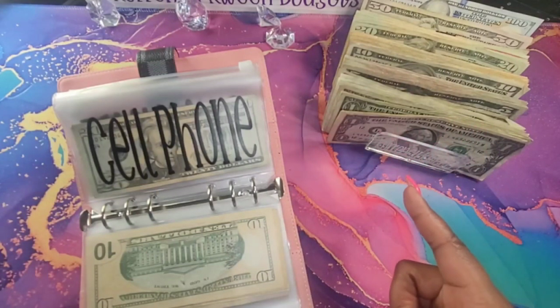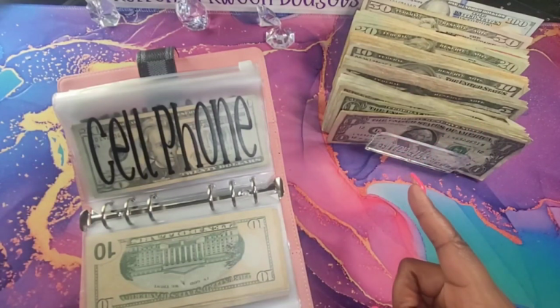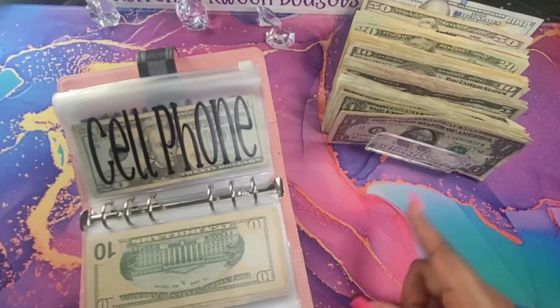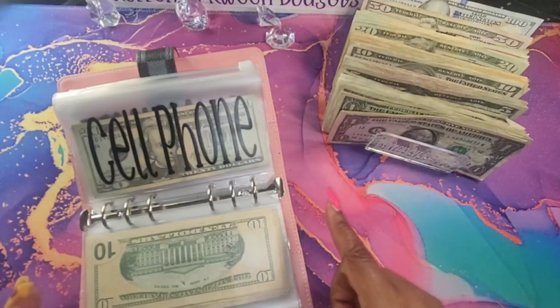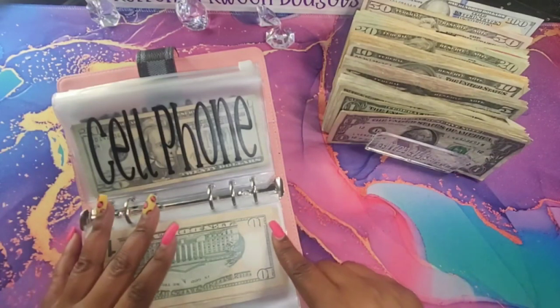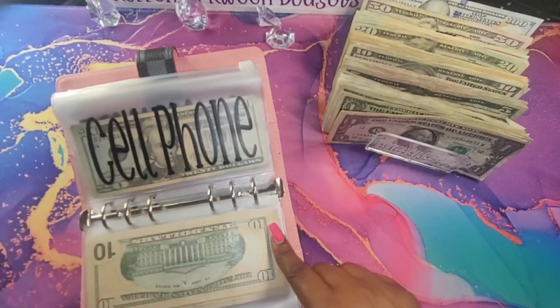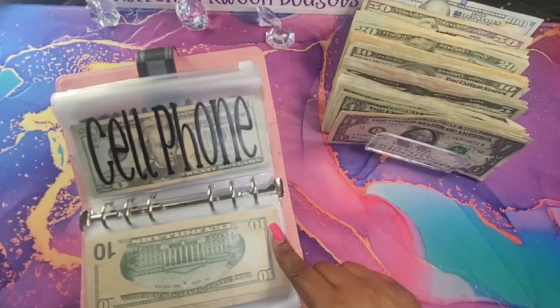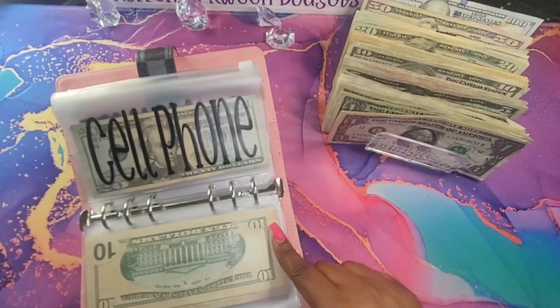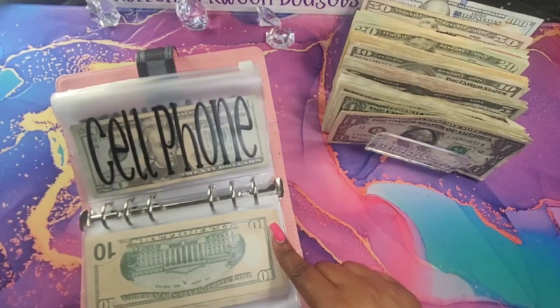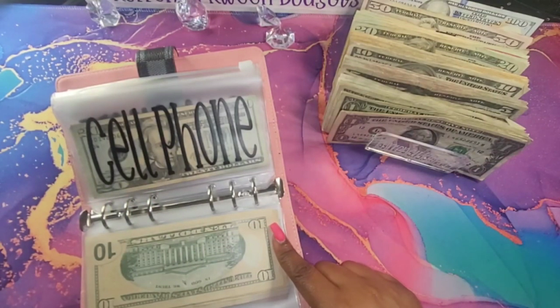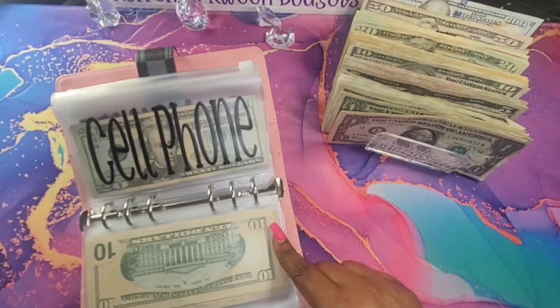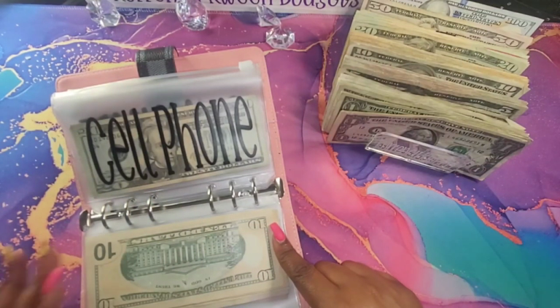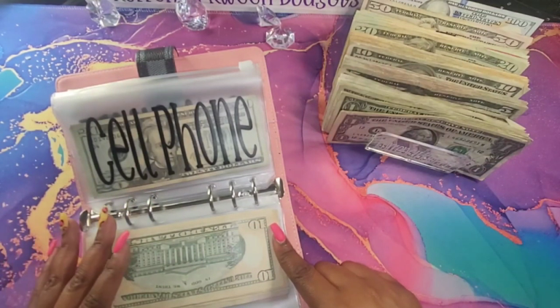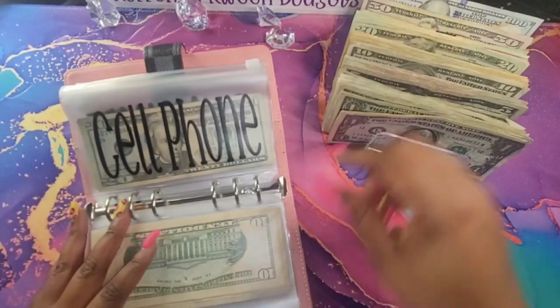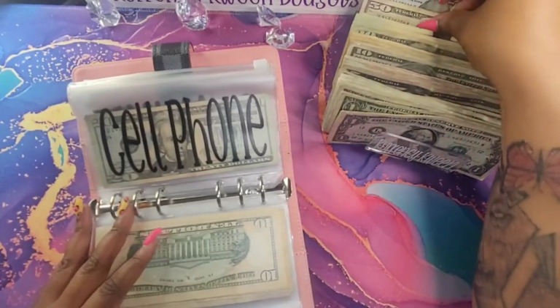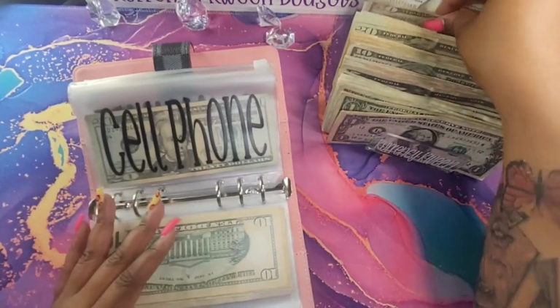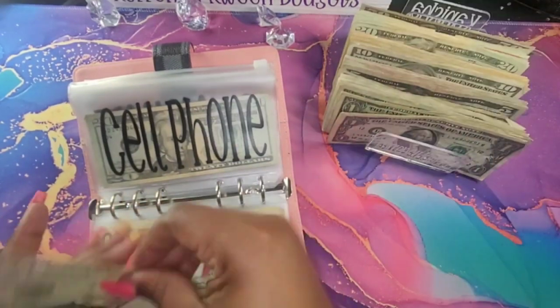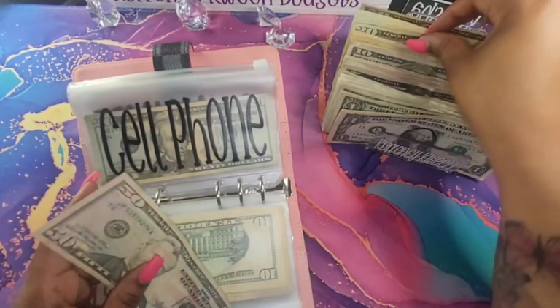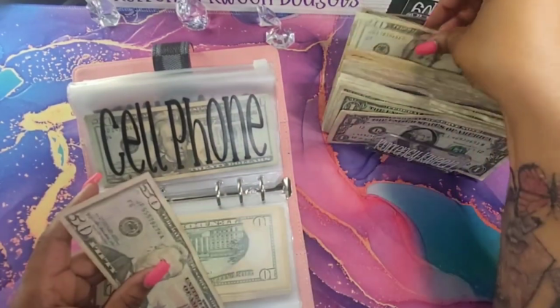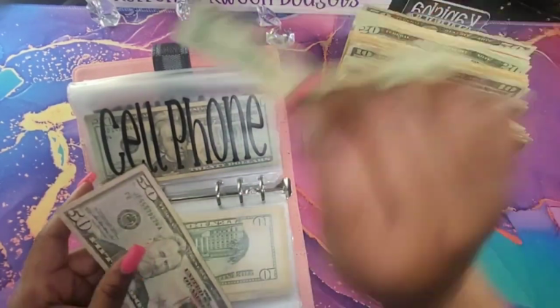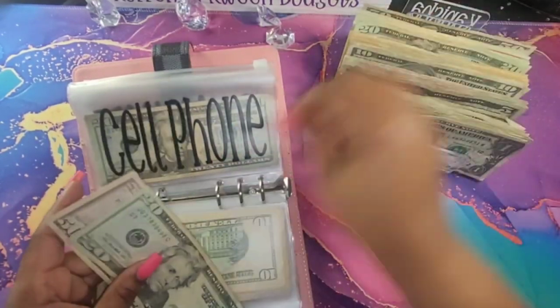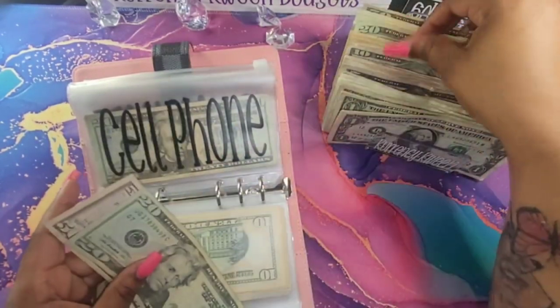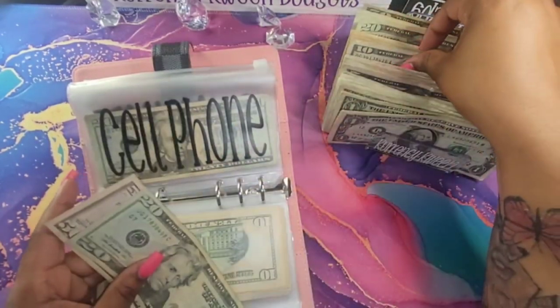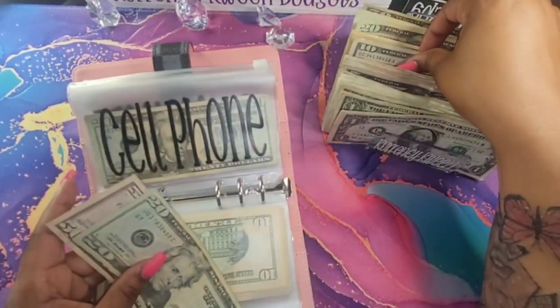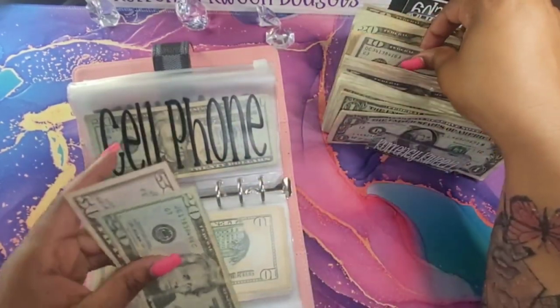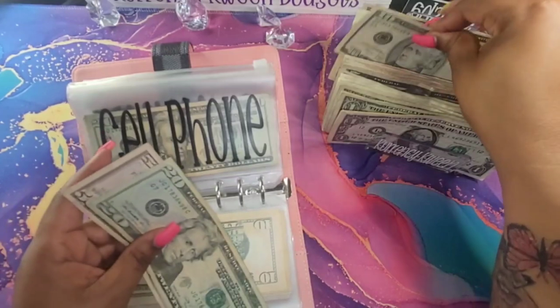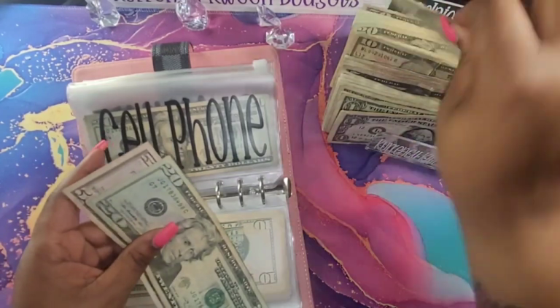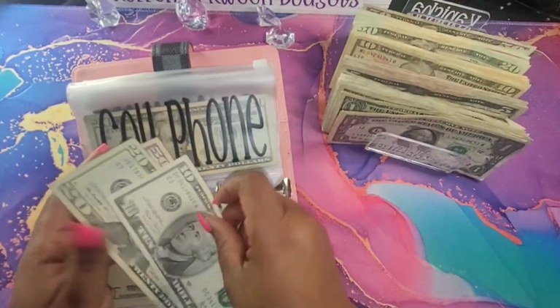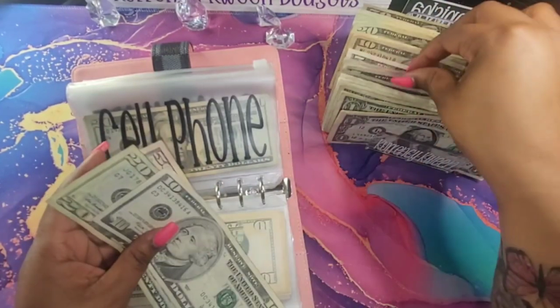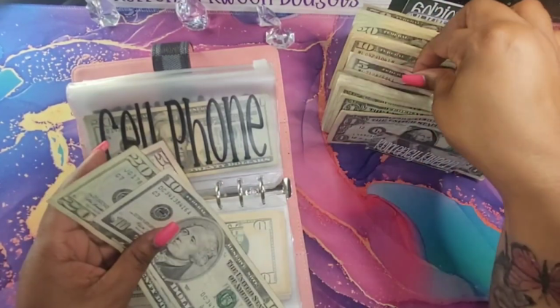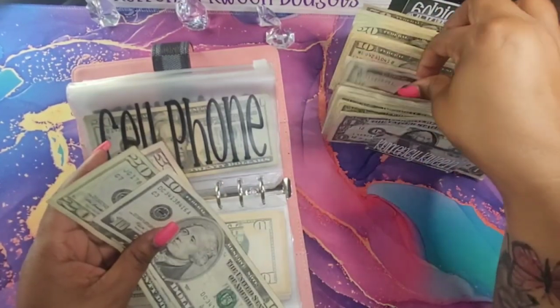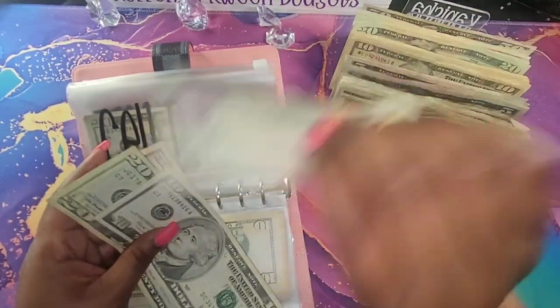So we're going to move on into my cell phone. Cell phone is going to get $85. So let's do $50, $20 — that's $70 — $80, and $85.